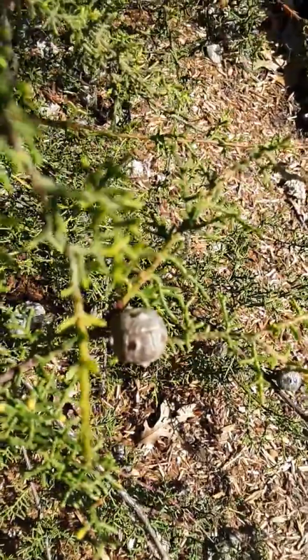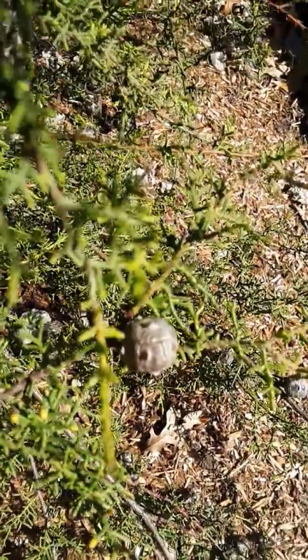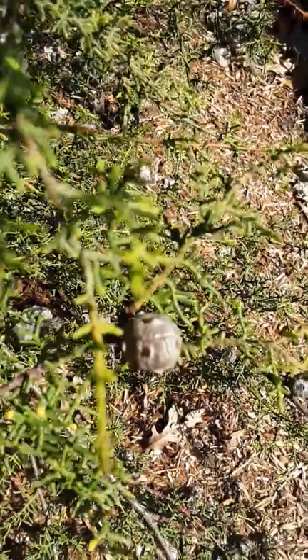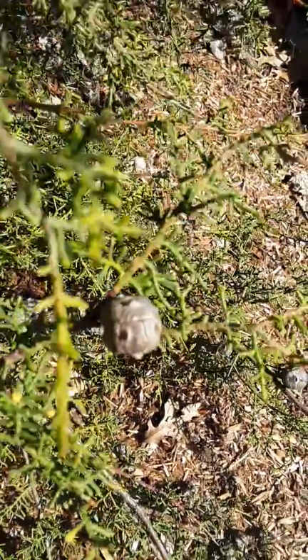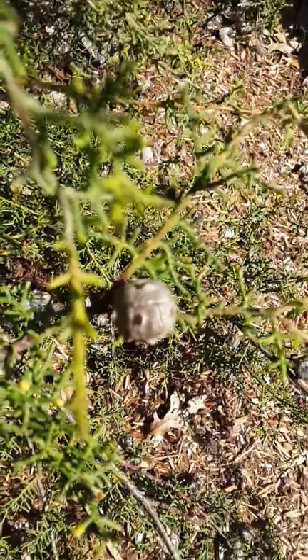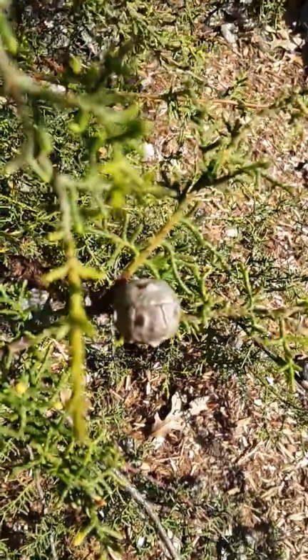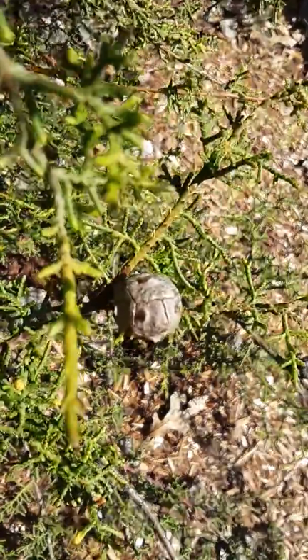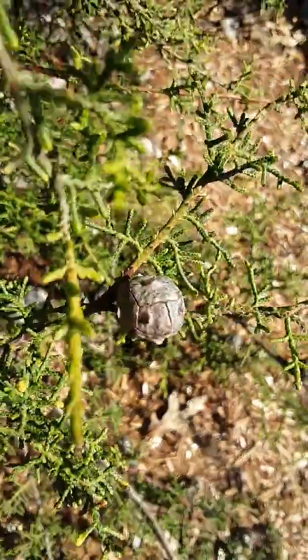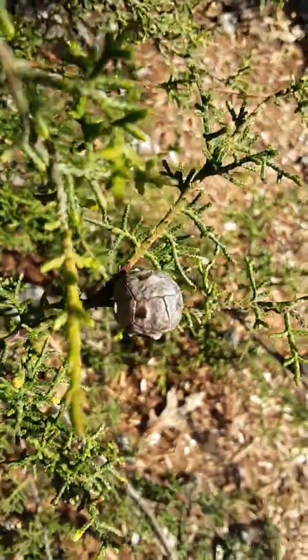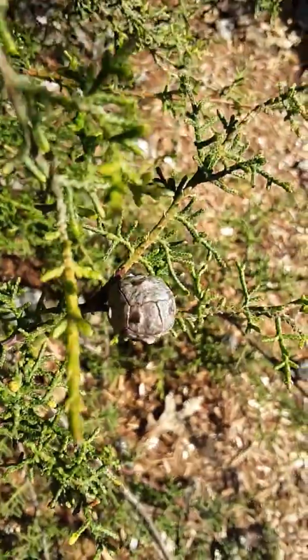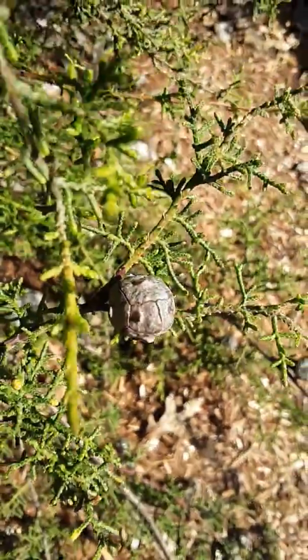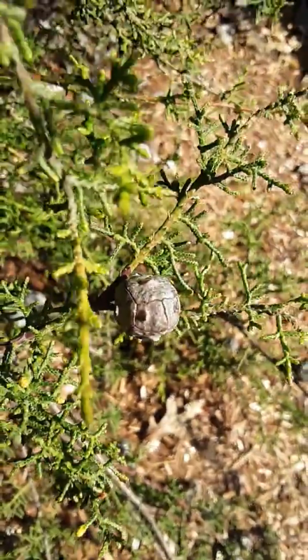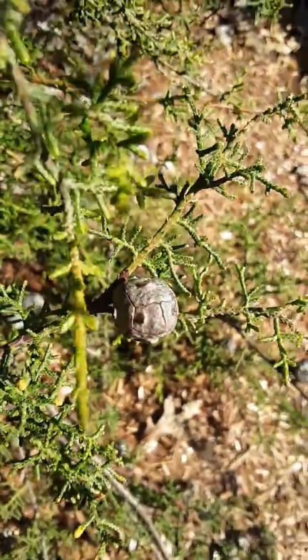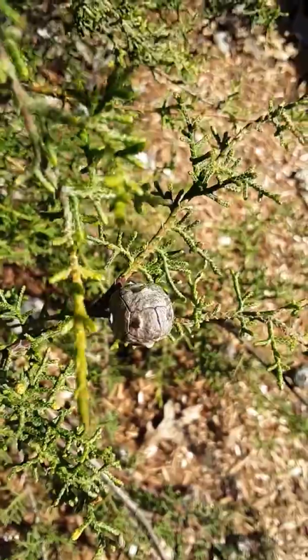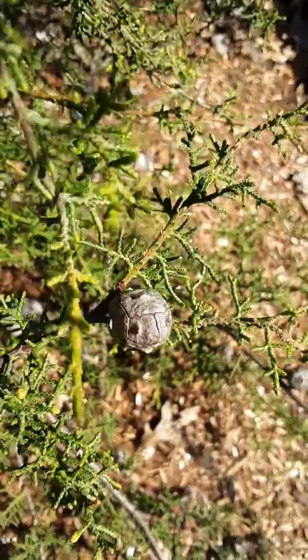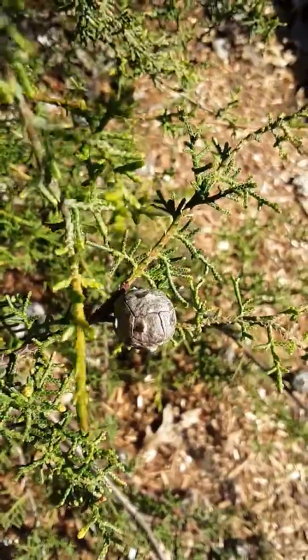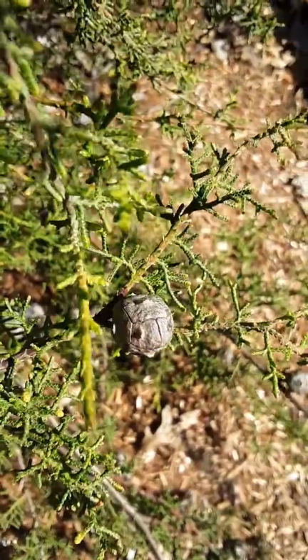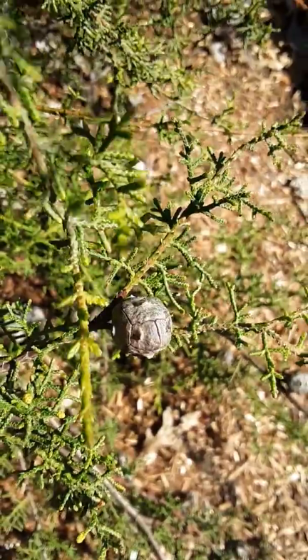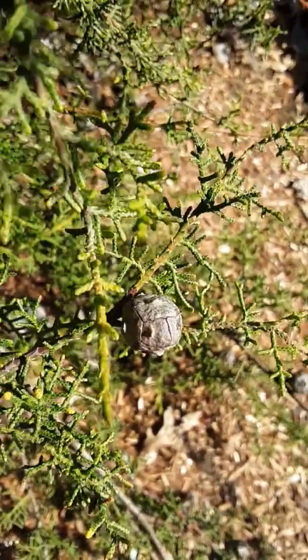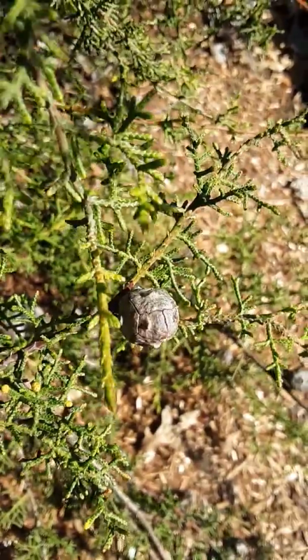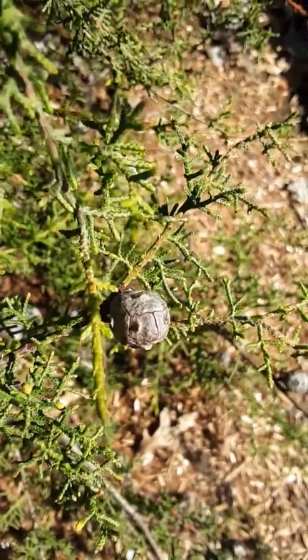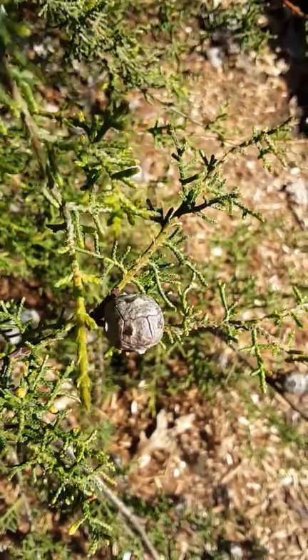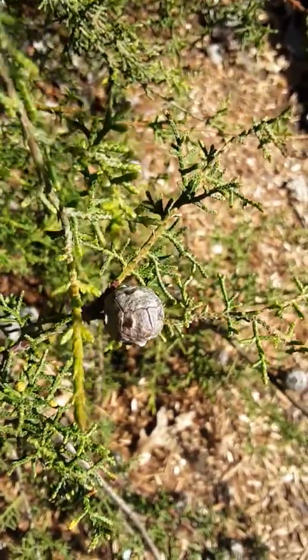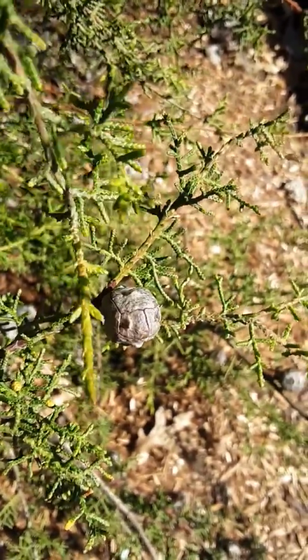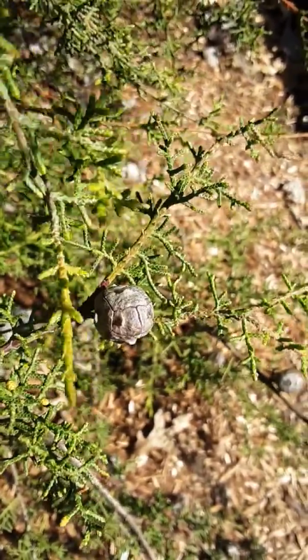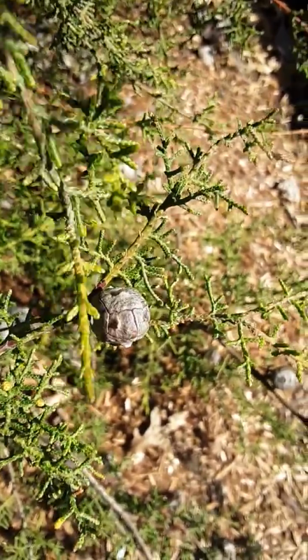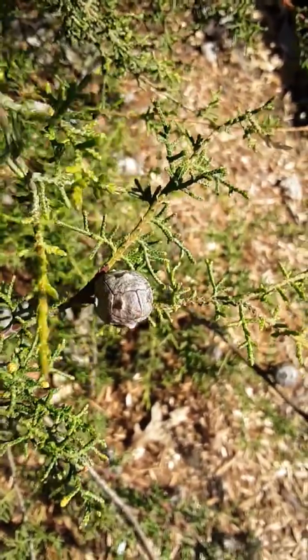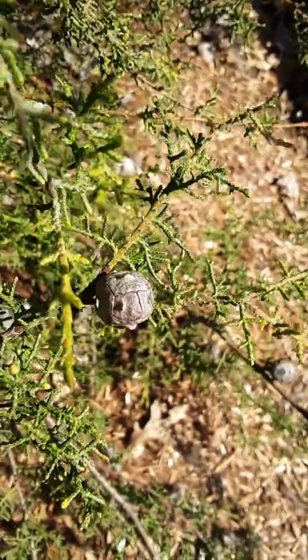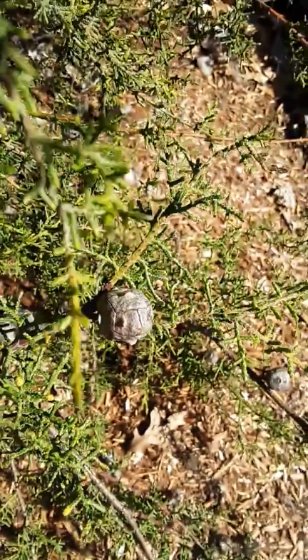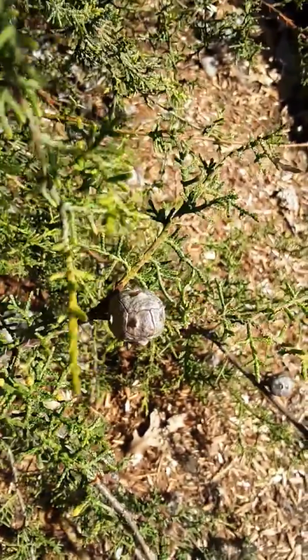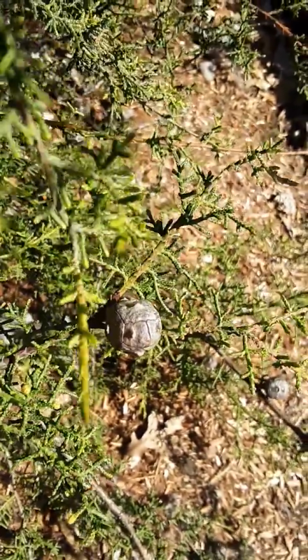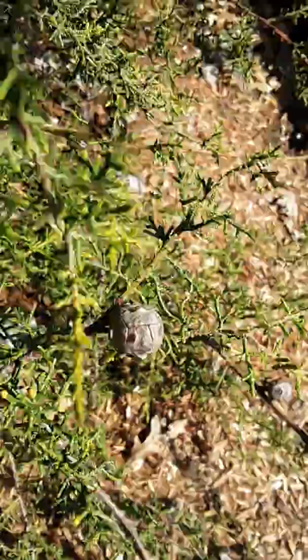This is an endemic species that's only found in the Klamath Mountains. We have a specimen here on campus, but it has a very small native range.